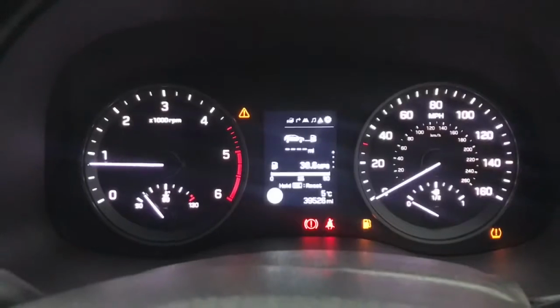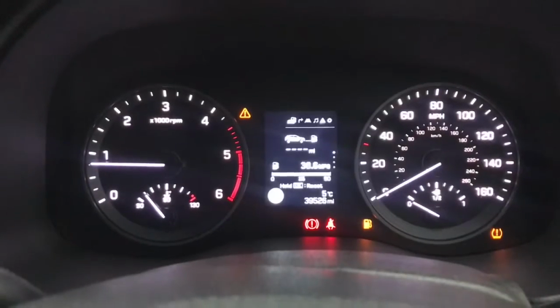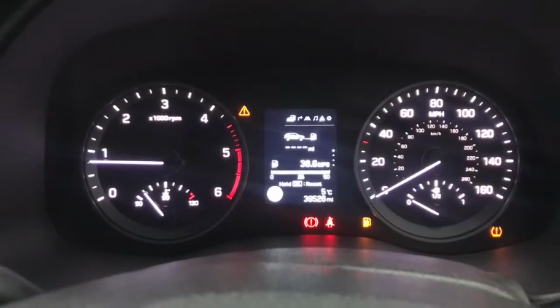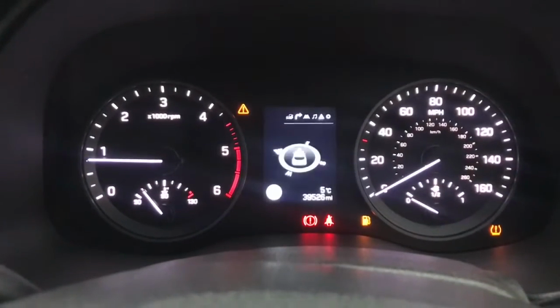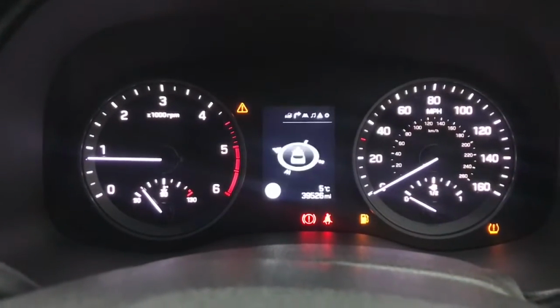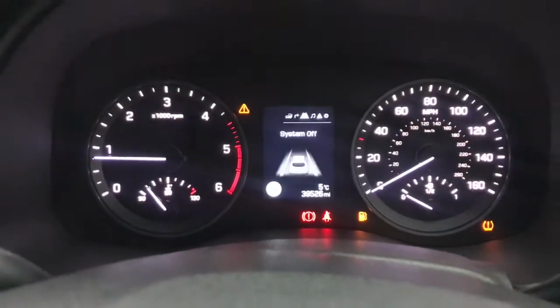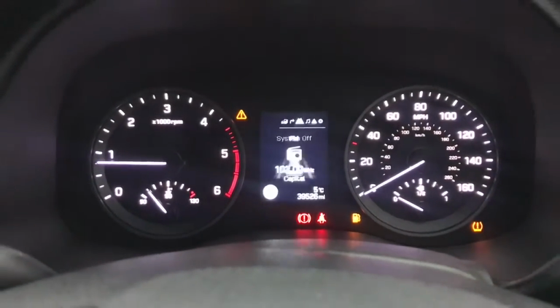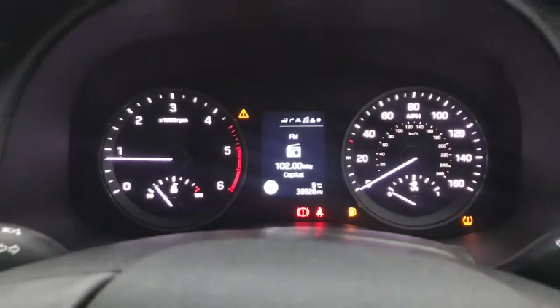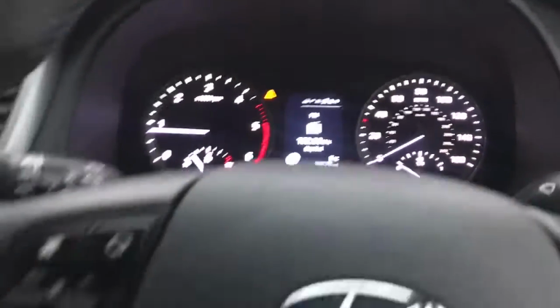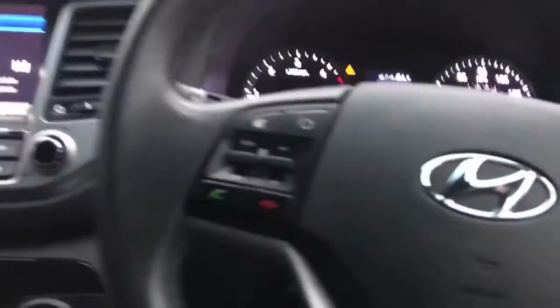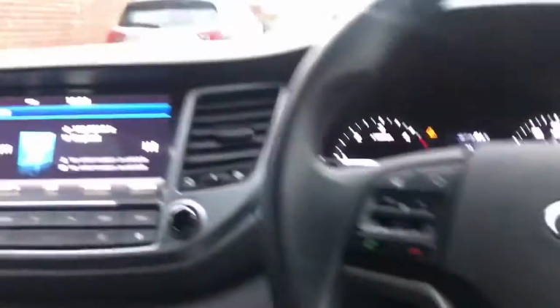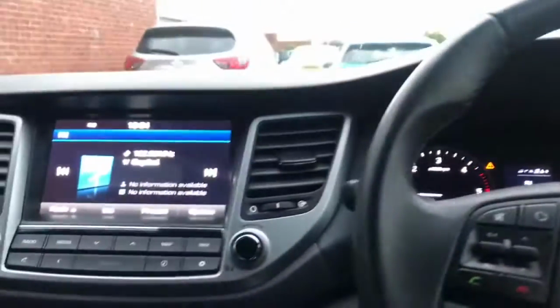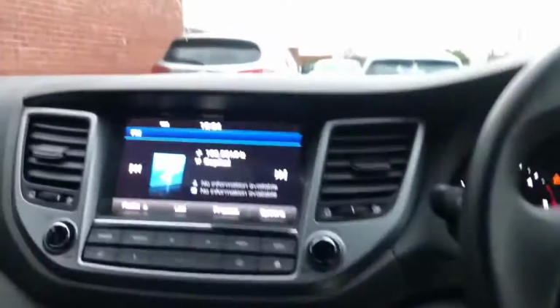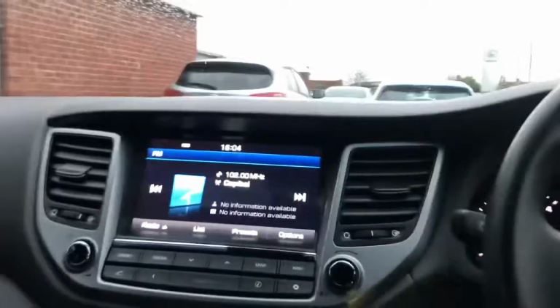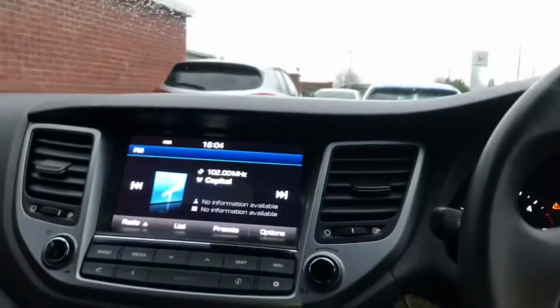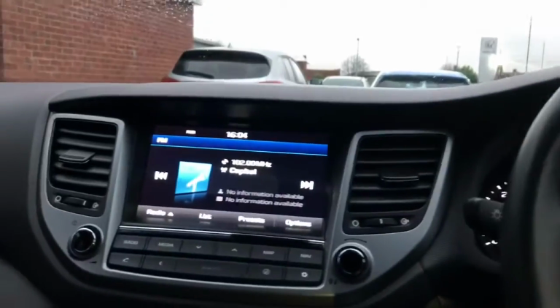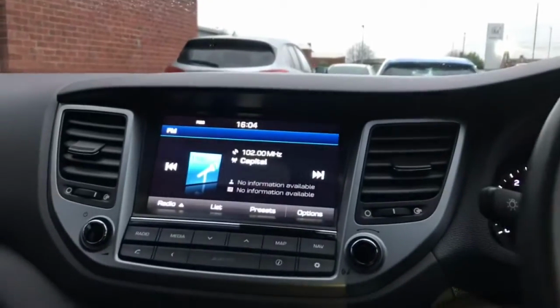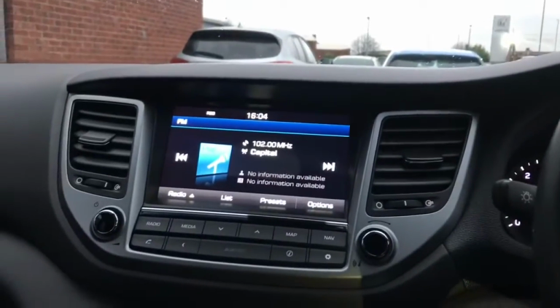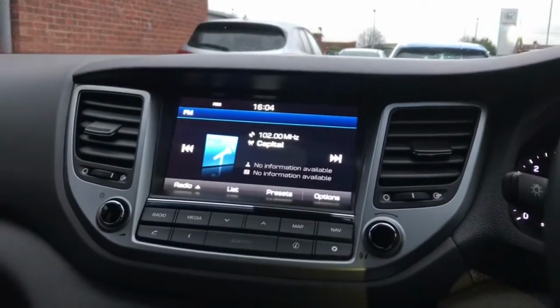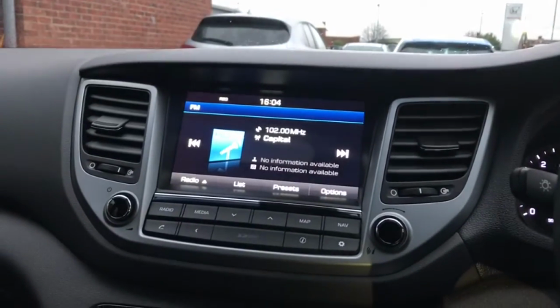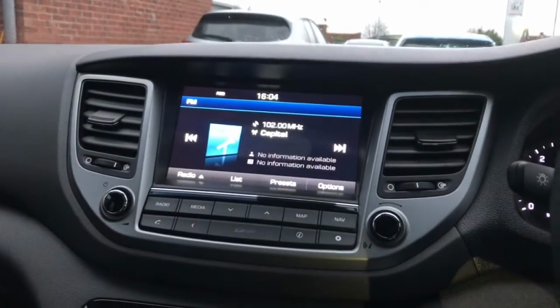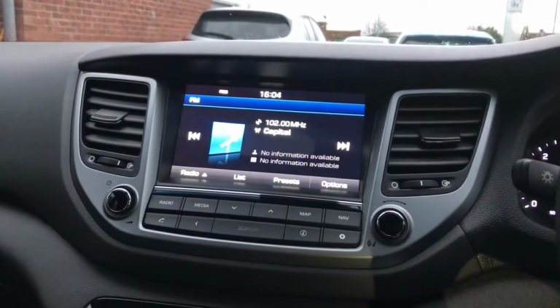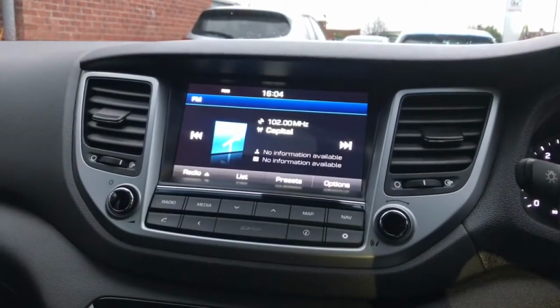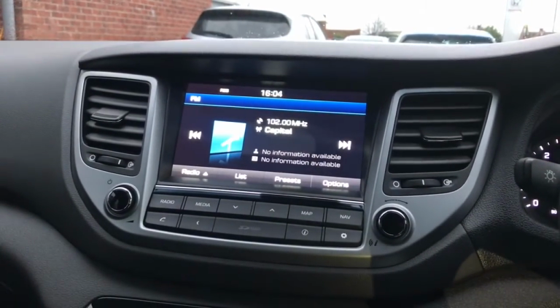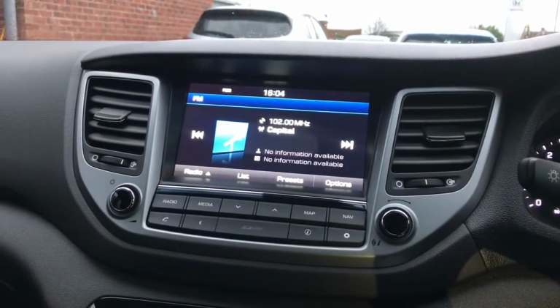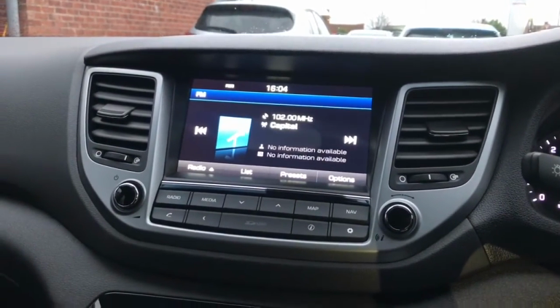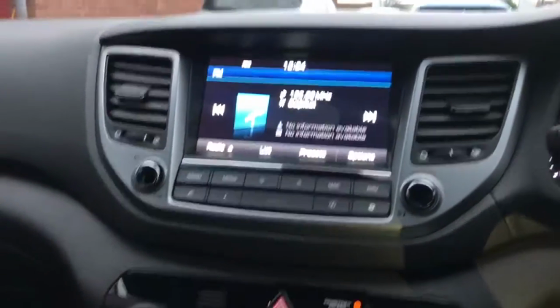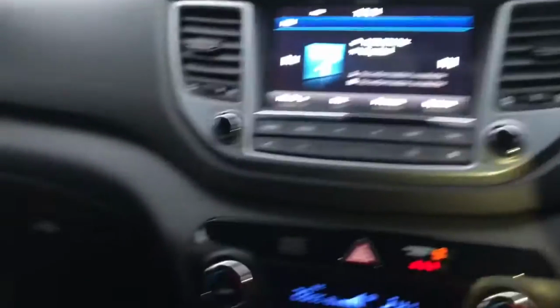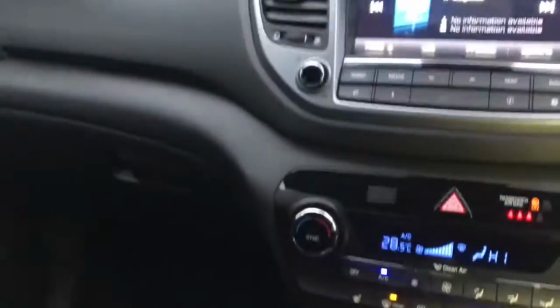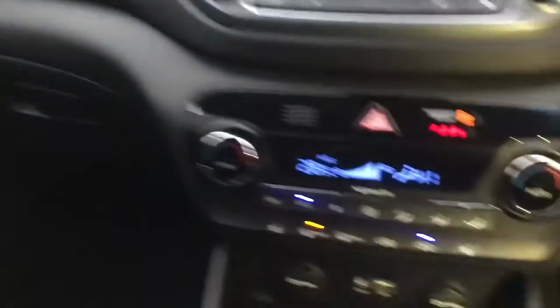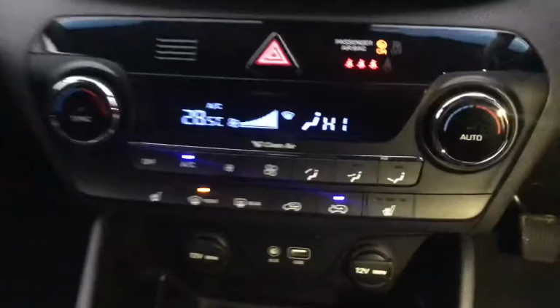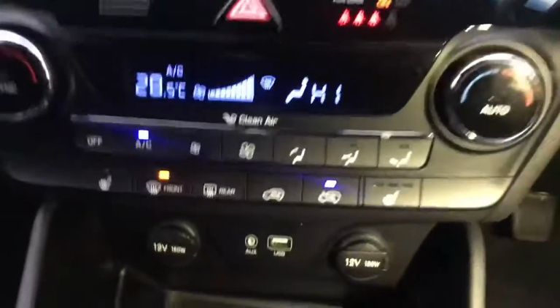You've got different options on the driver's information display. This vehicle also comes with a lane departure warning system with lane keep assist, as well as a tyre pressure monitoring system.